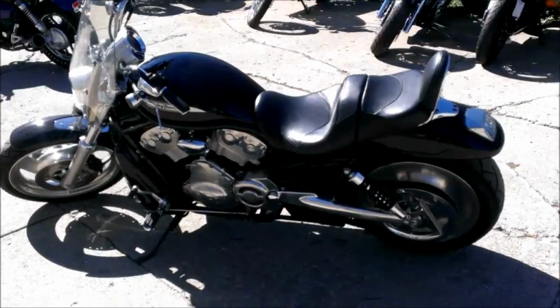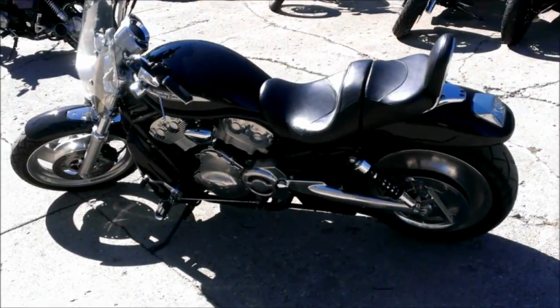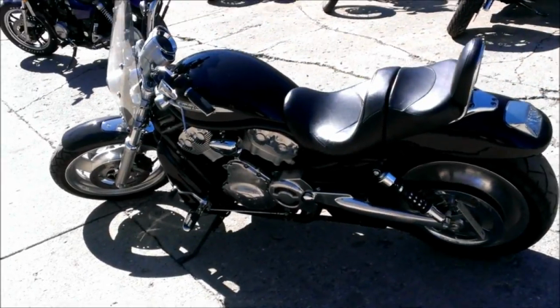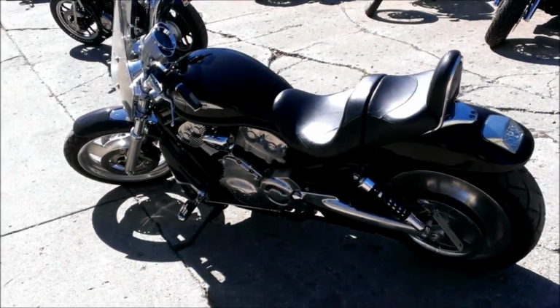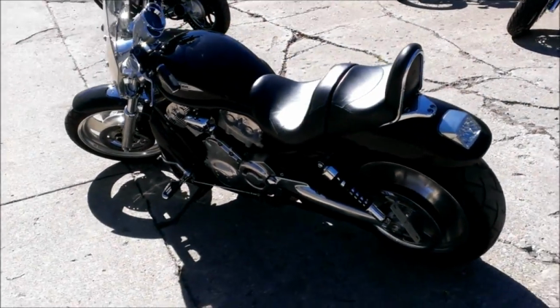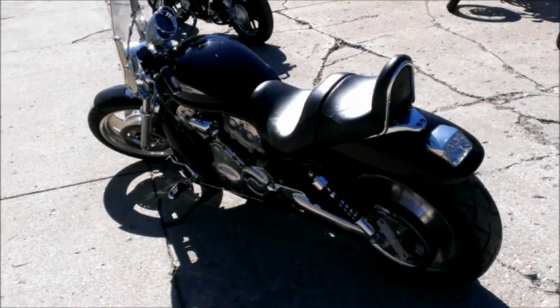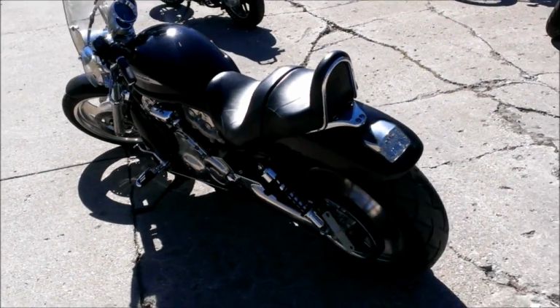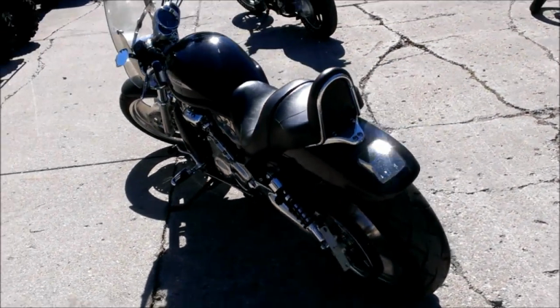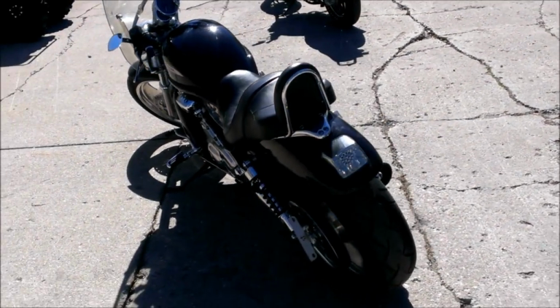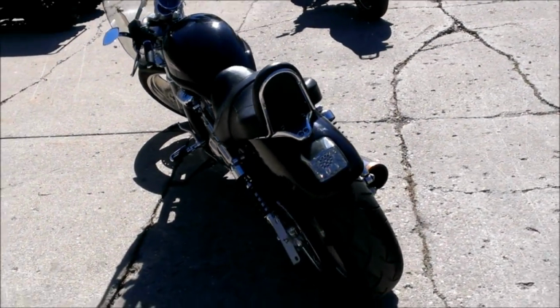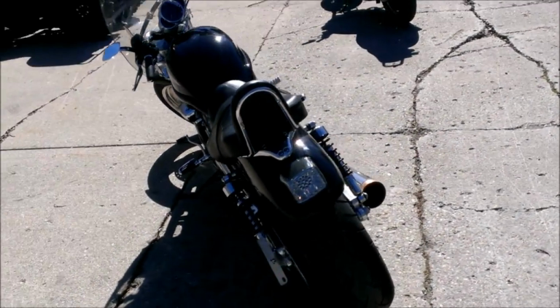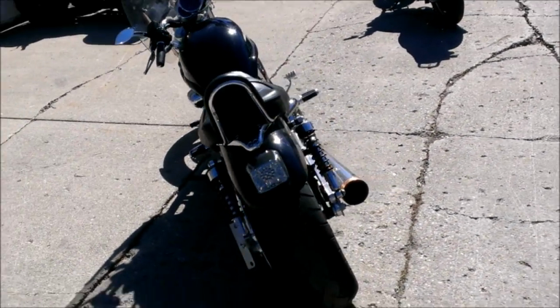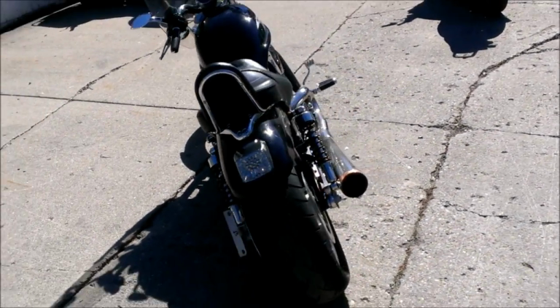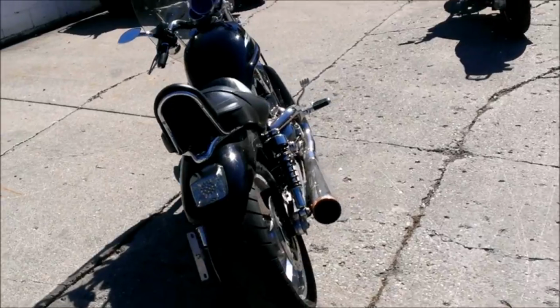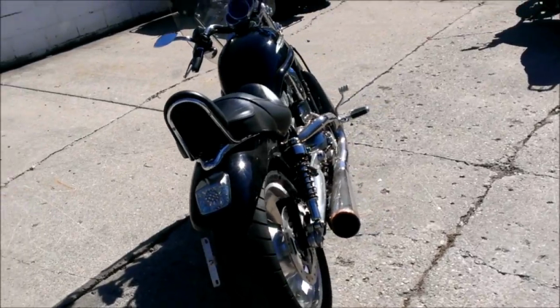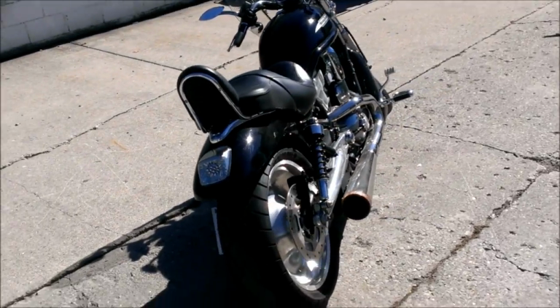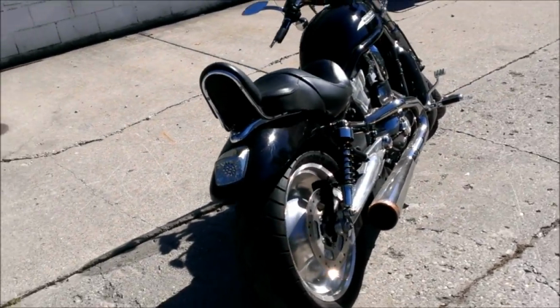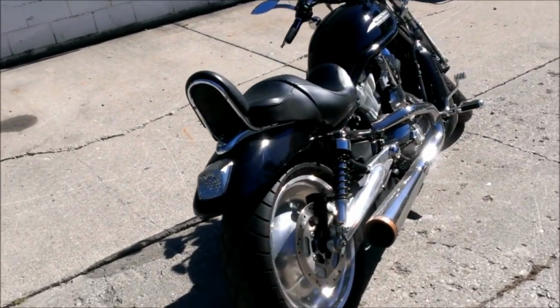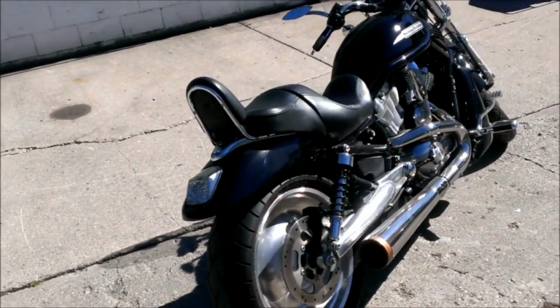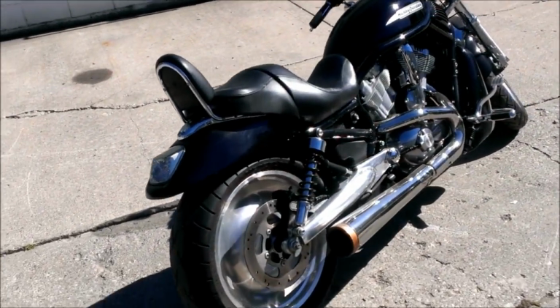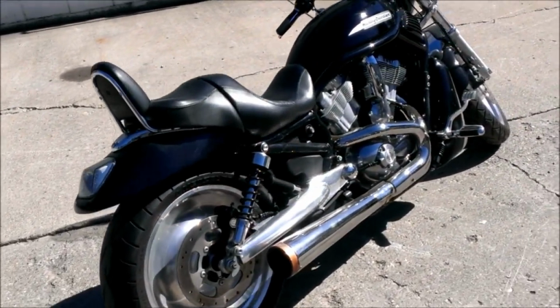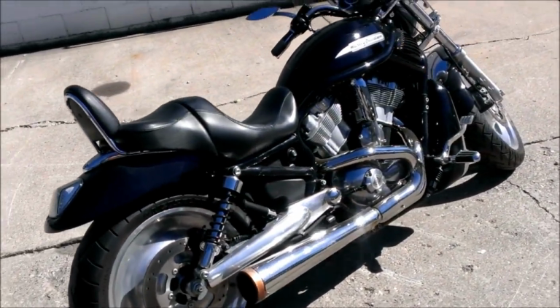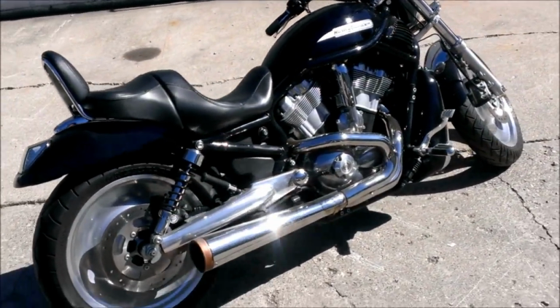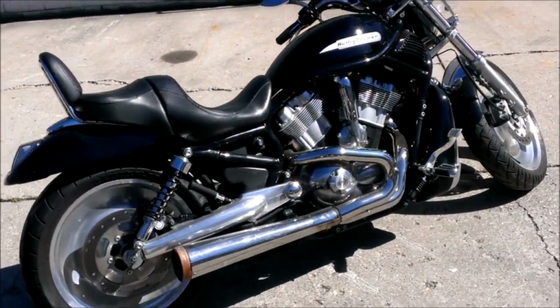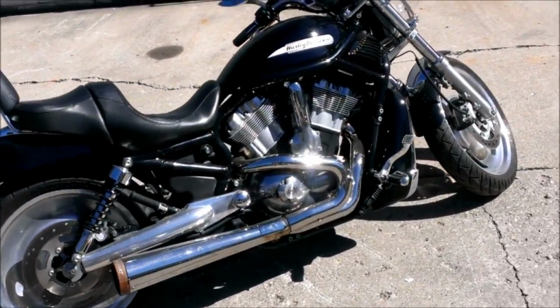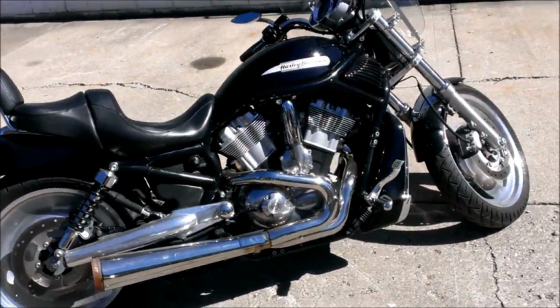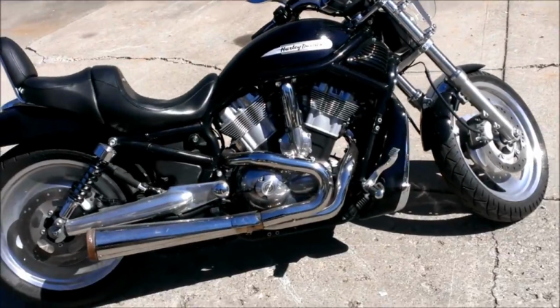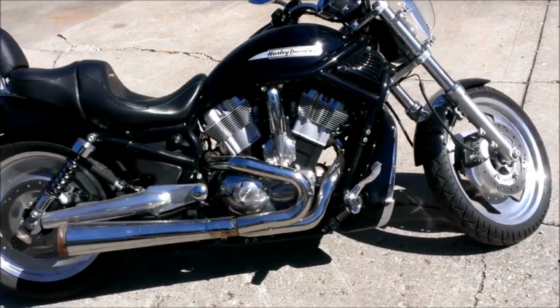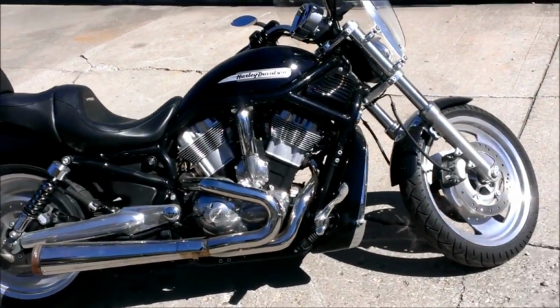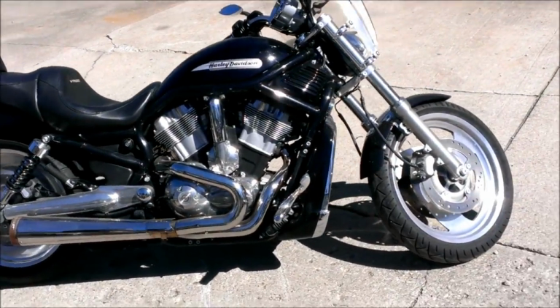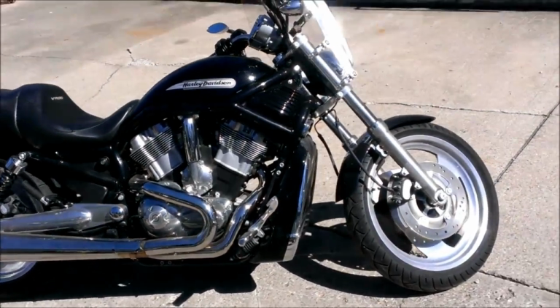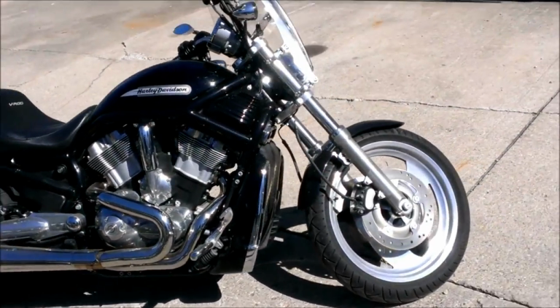2004 Harley-Davidson V-Rod for sale with Reinhardt exhaust. This V-Rod is a perfect 10 out of 10. It's senior owned and it's been babied its whole life. No dents, no dings, no scratches, no disappointments.